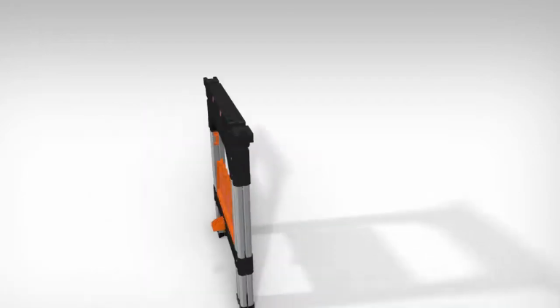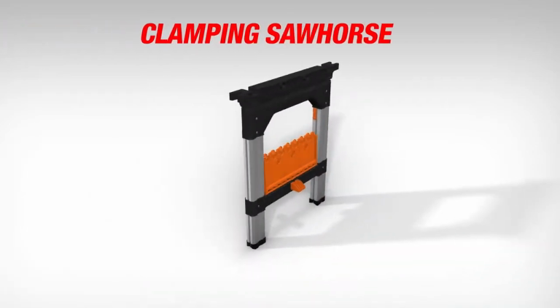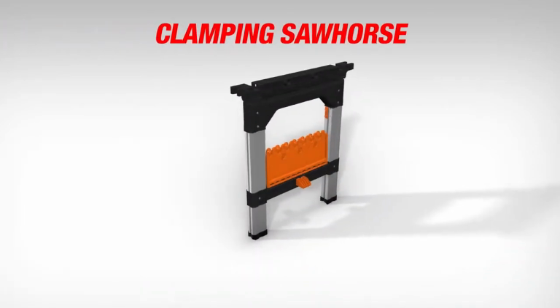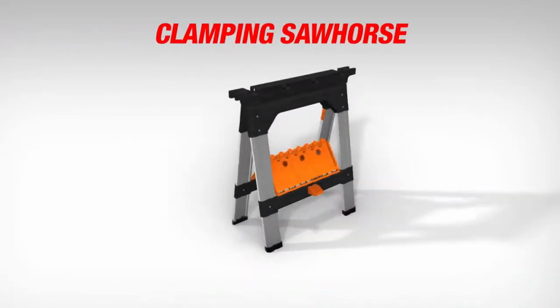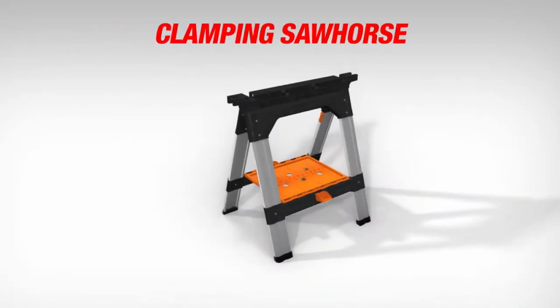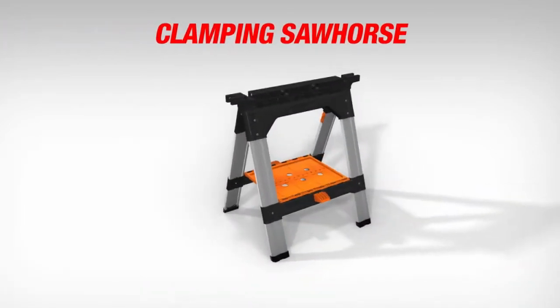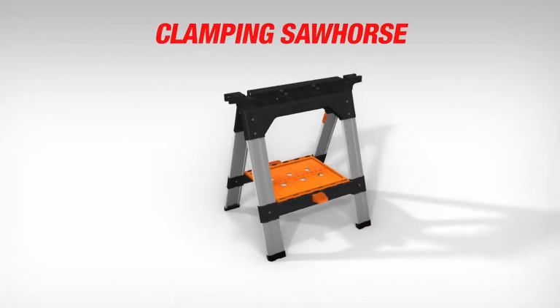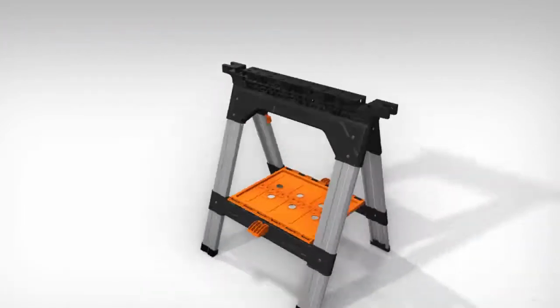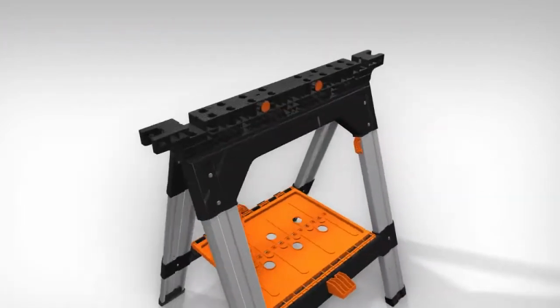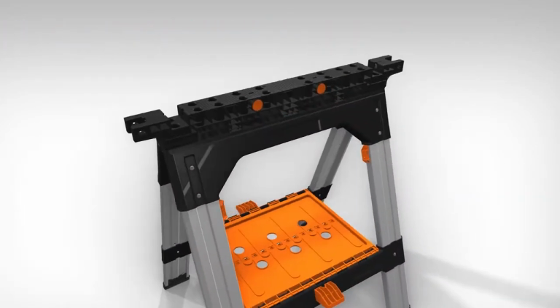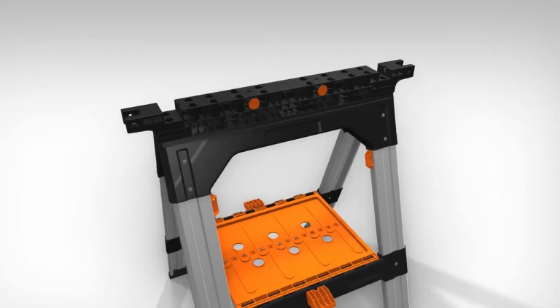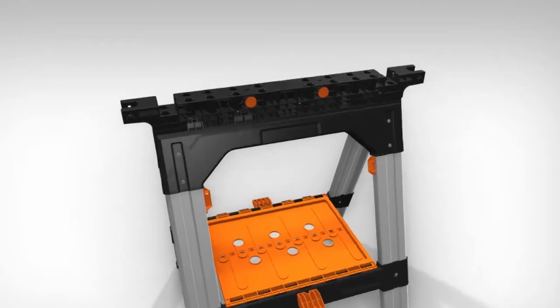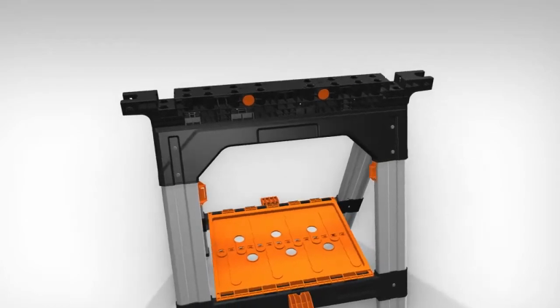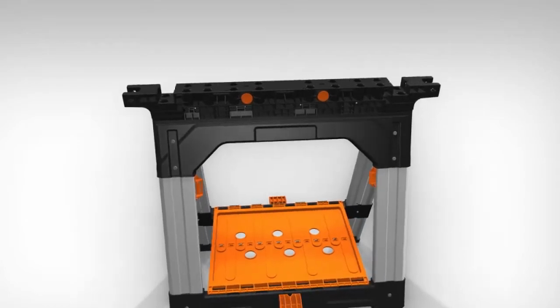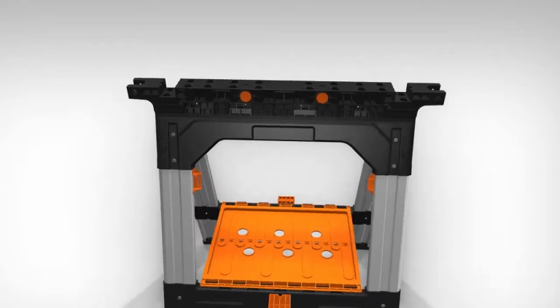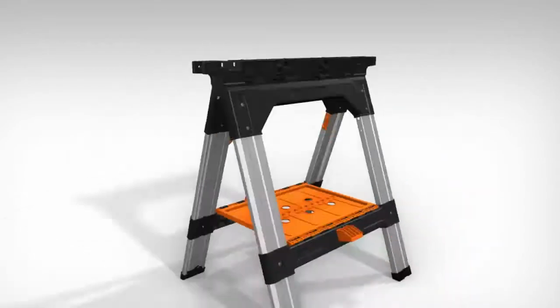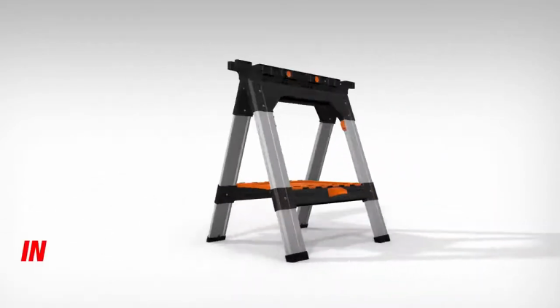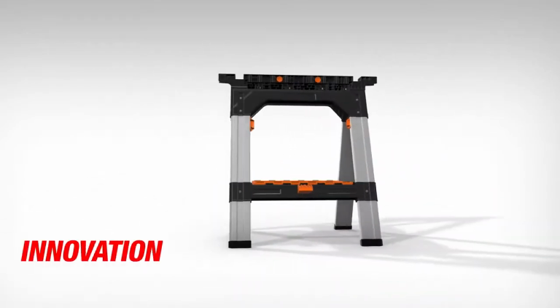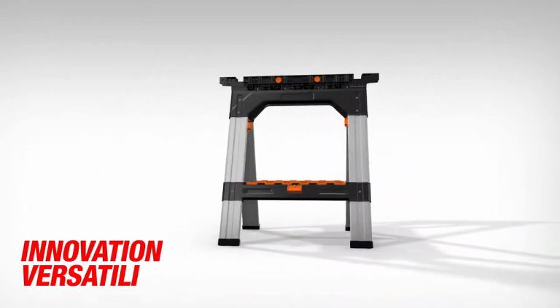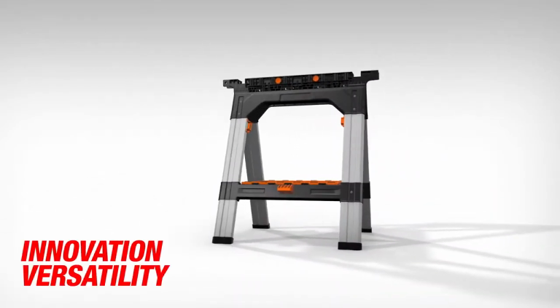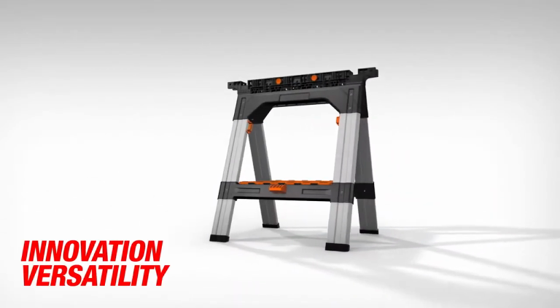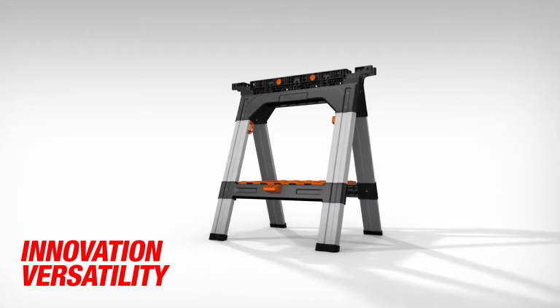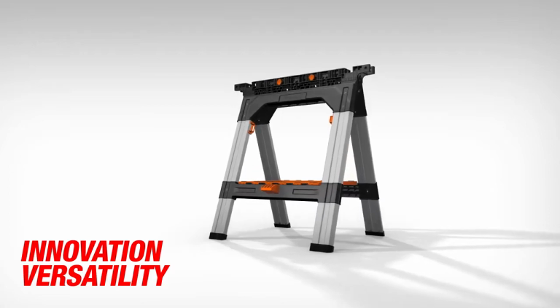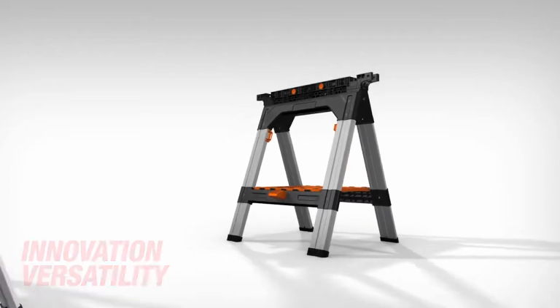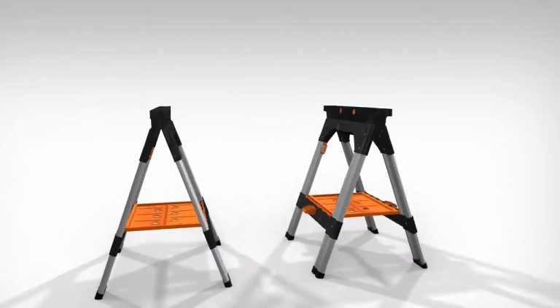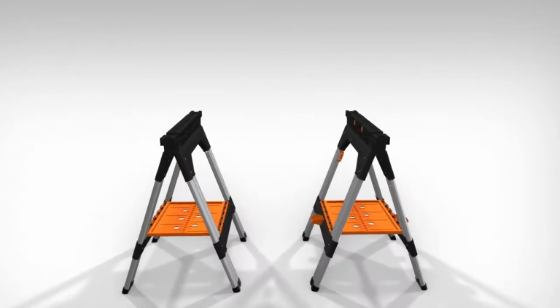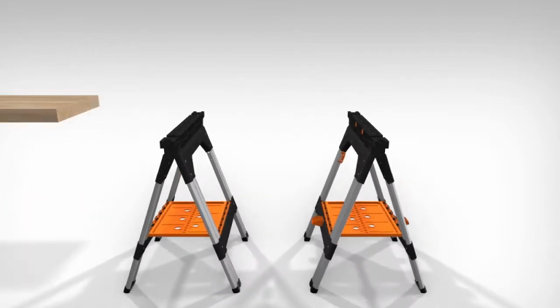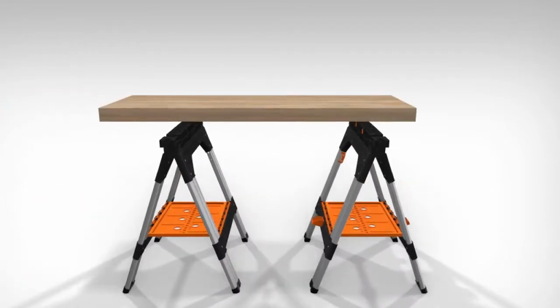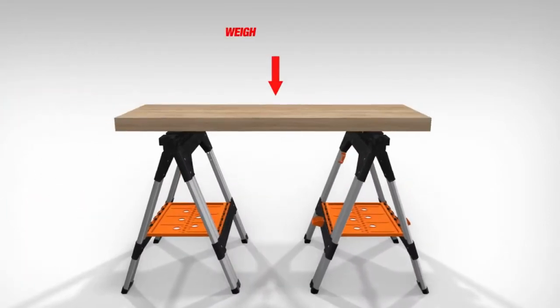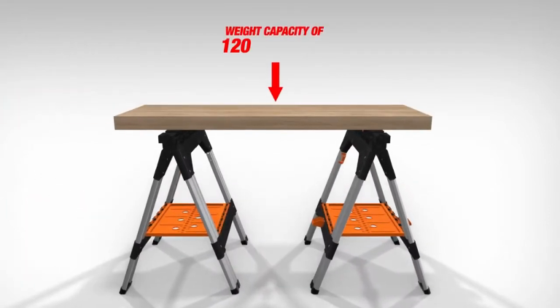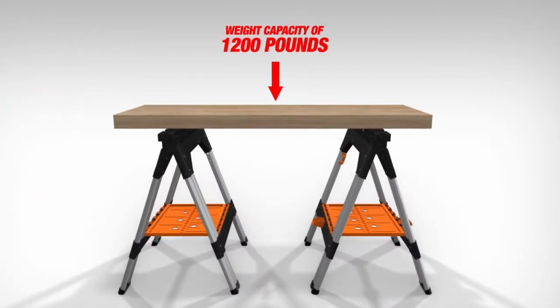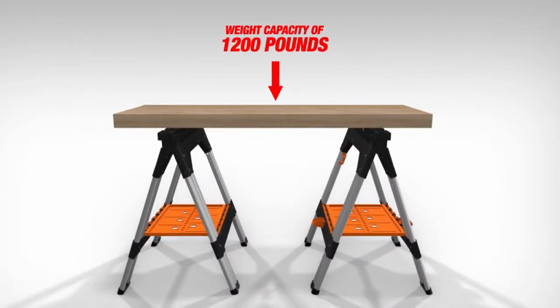Introducing the new Clamping Sawhorse from Pony. Built tough with high-impact construction, this sawhorse represents the next evolution in innovation and versatility in work supports. Available in a 2-pack, they can support a weight capacity of 1,200 pounds.